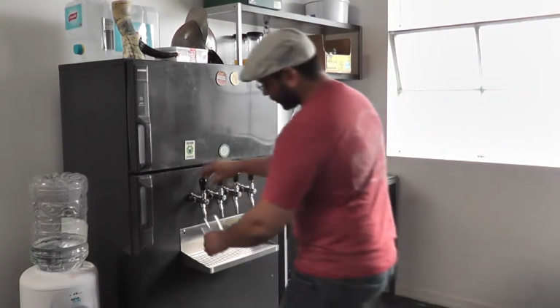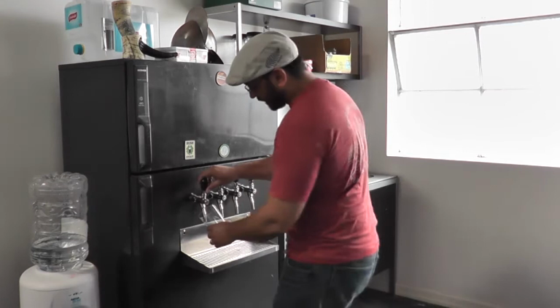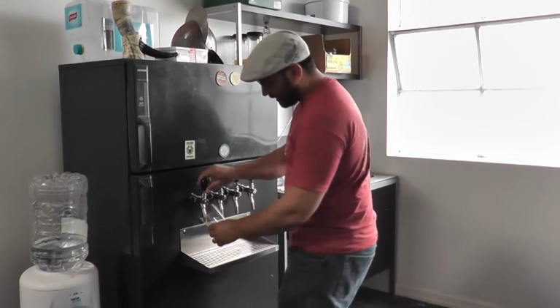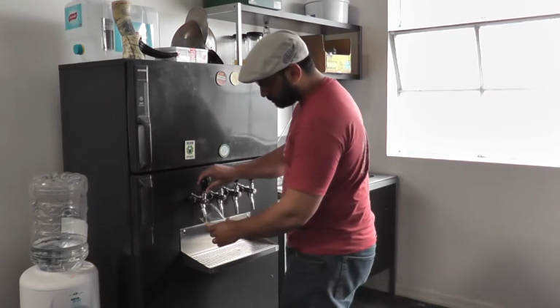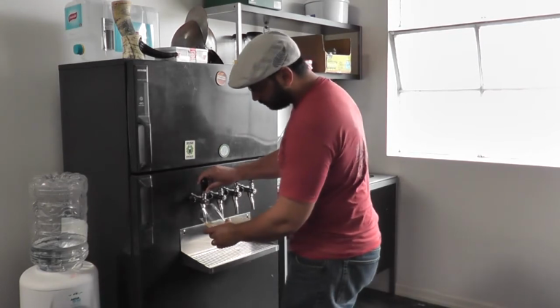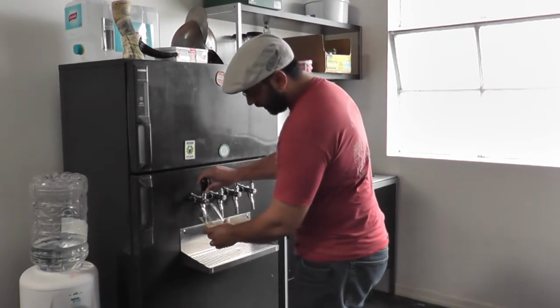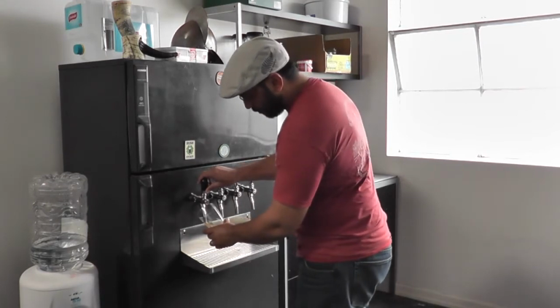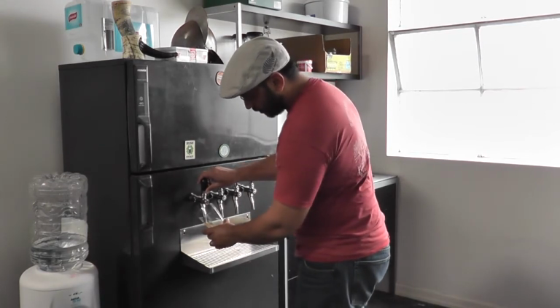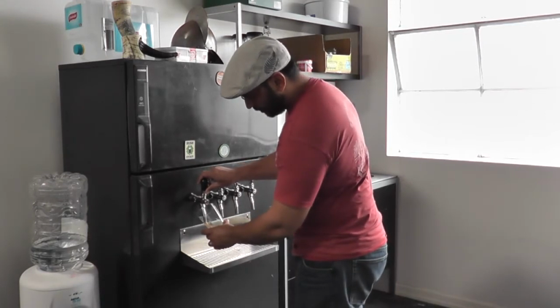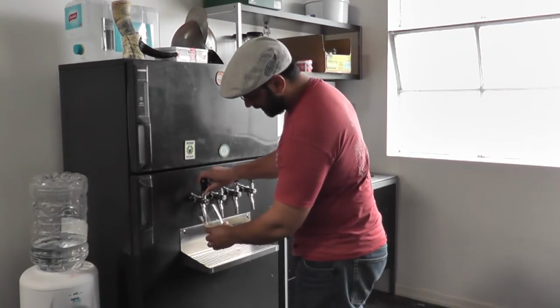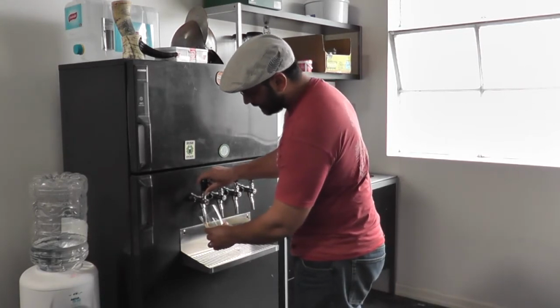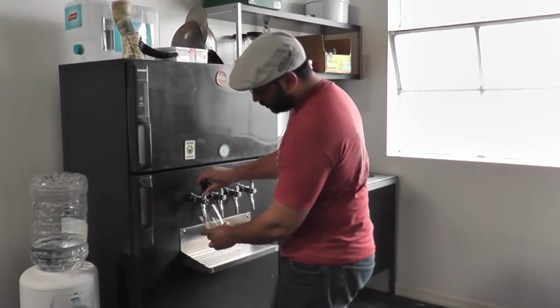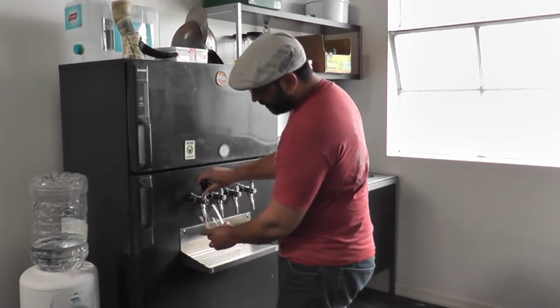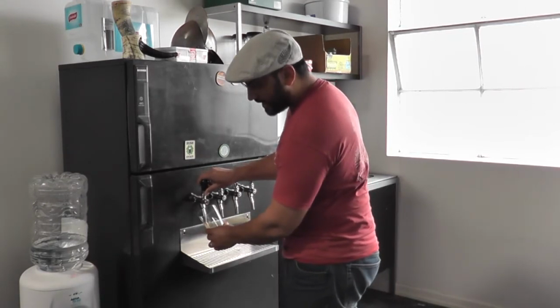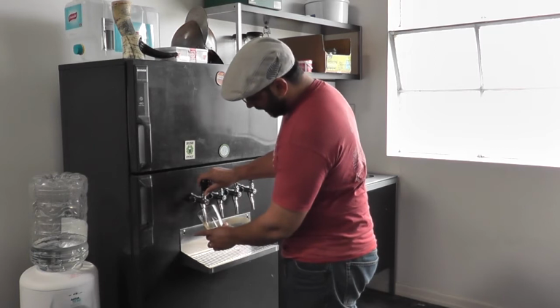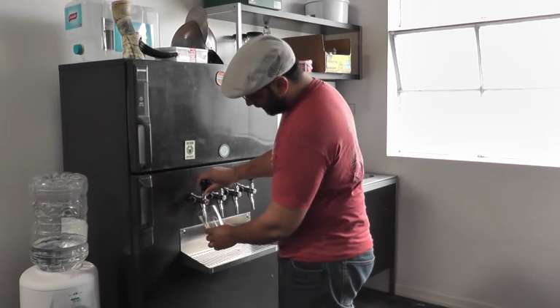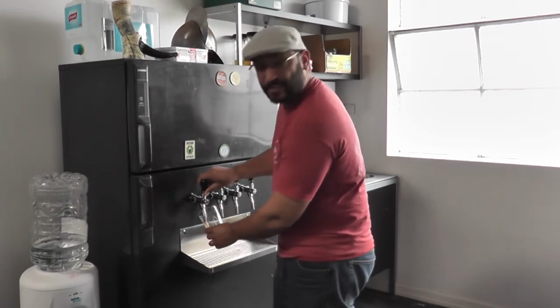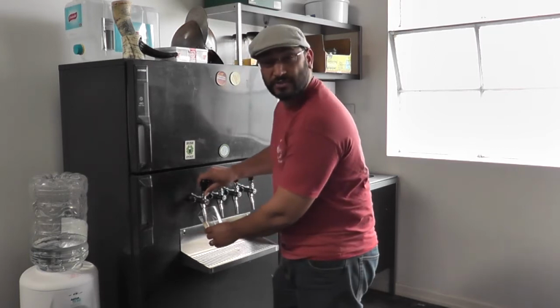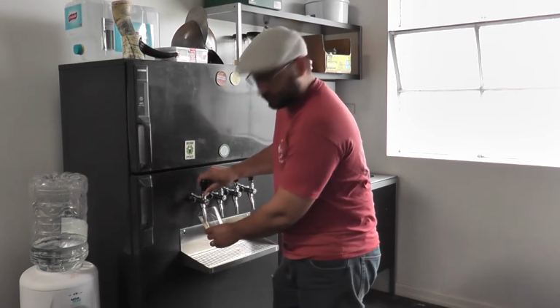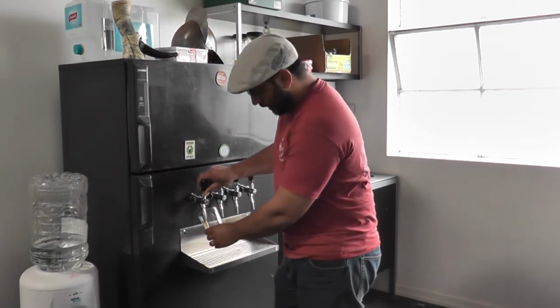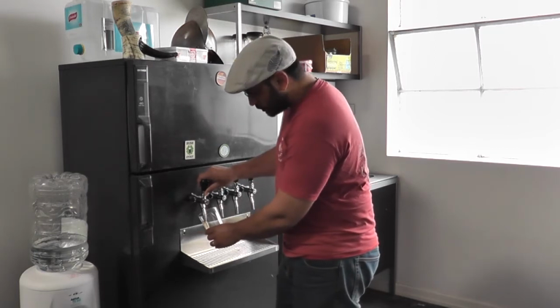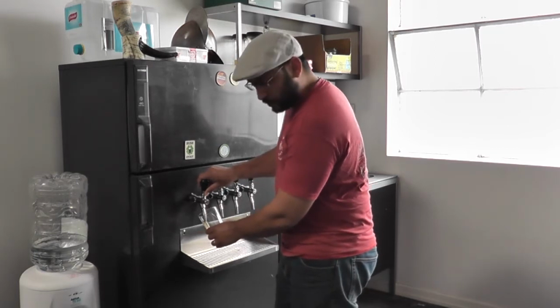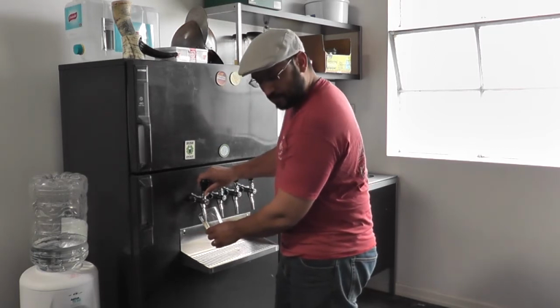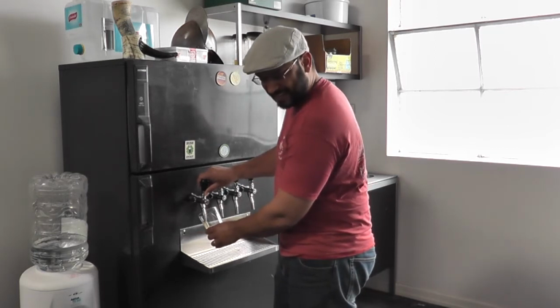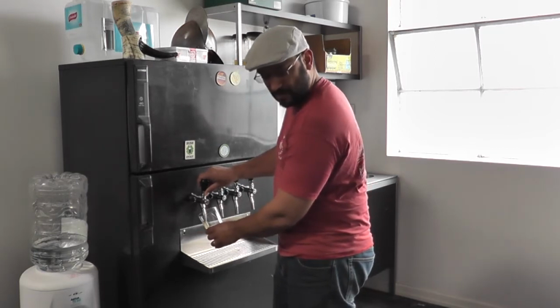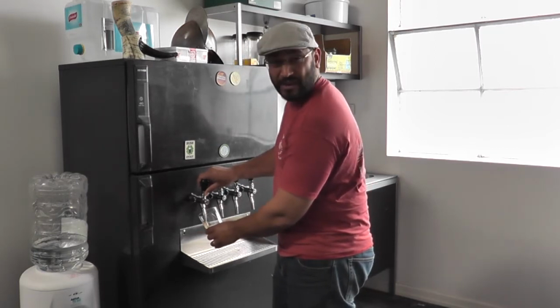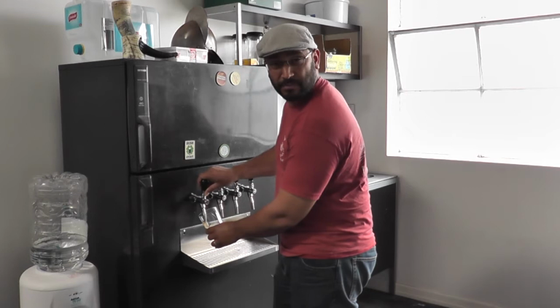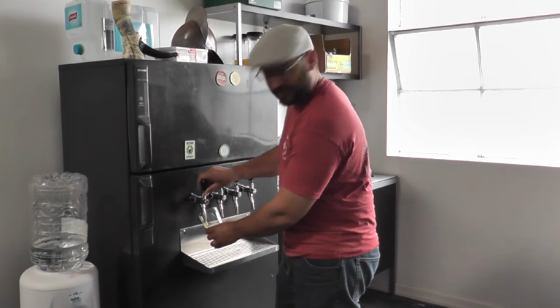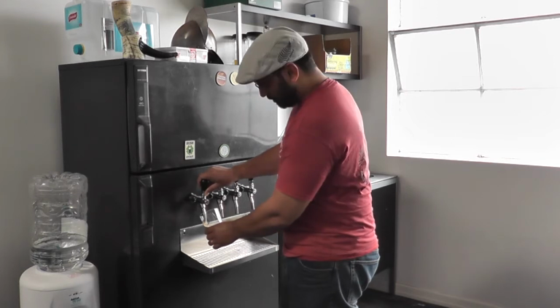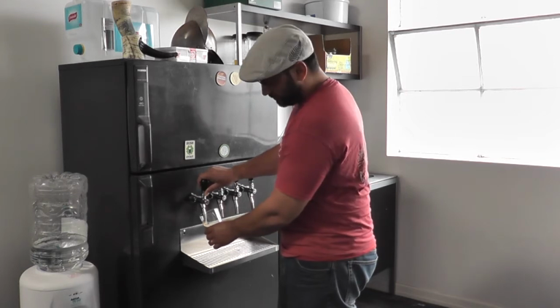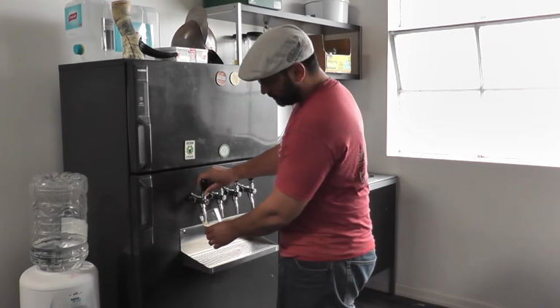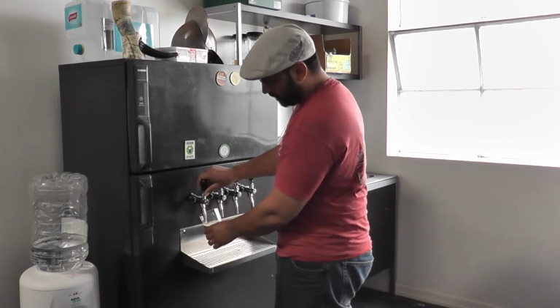This is an English bitter that I brewed a couple of weeks ago from a kit and kilo recipe. It's Cooper's English bitter with their Brew Enhancer number one. I think I brewed it about three weeks ago - you can see it on my channel.